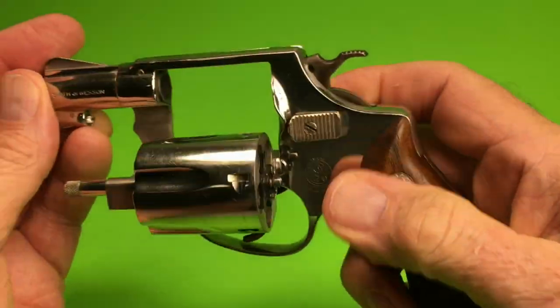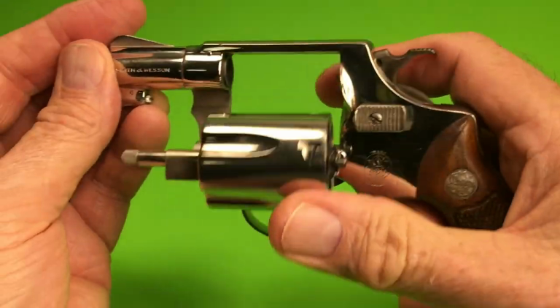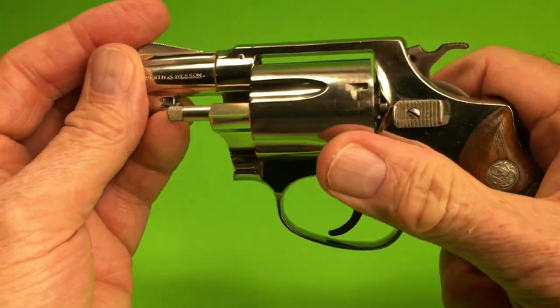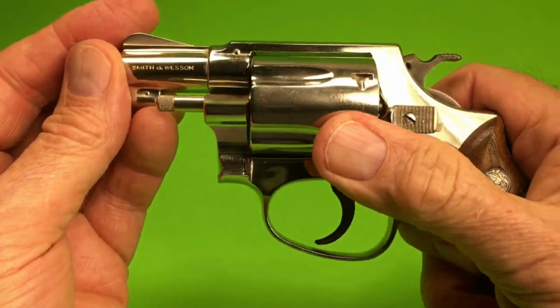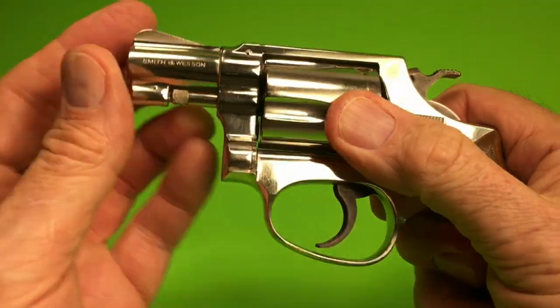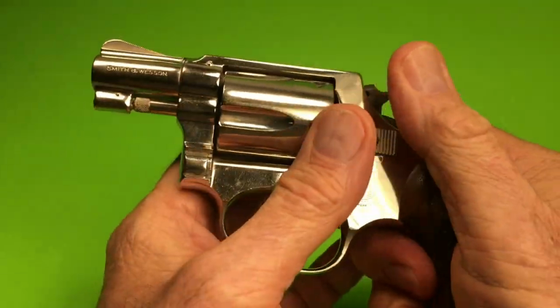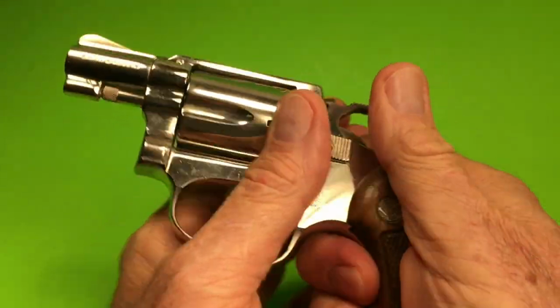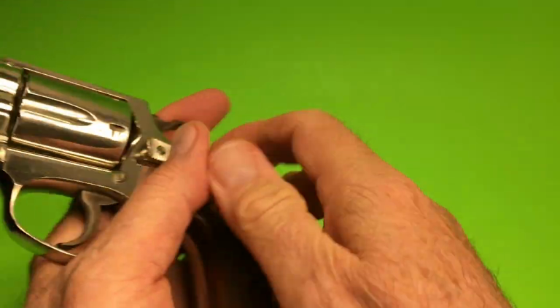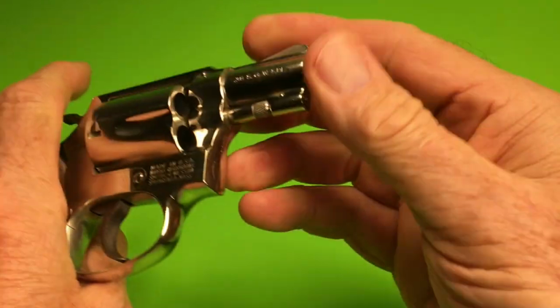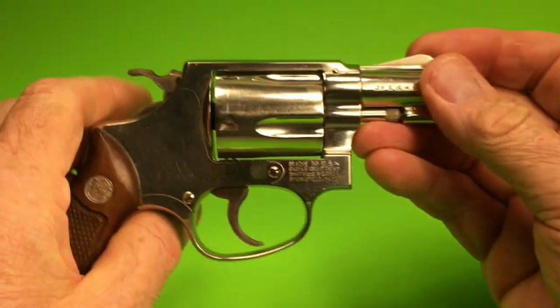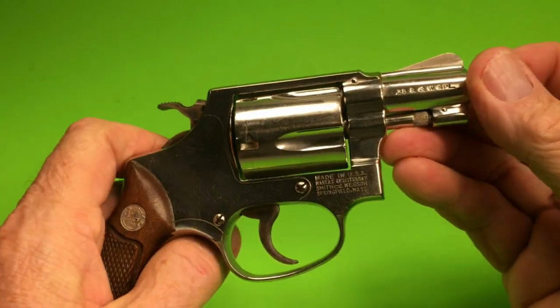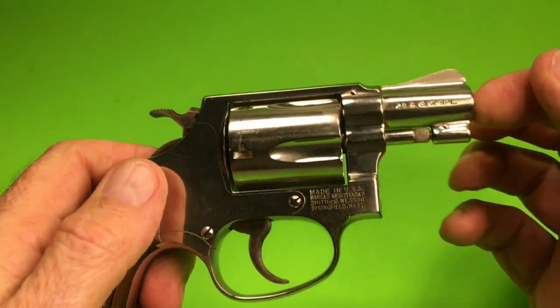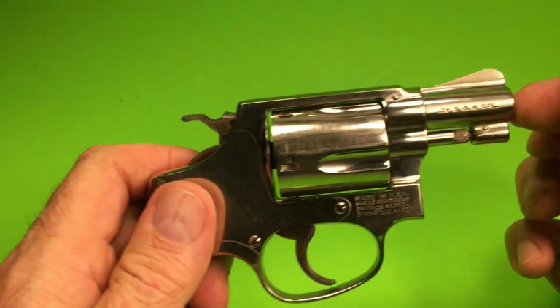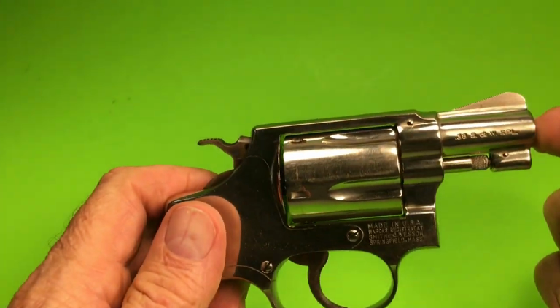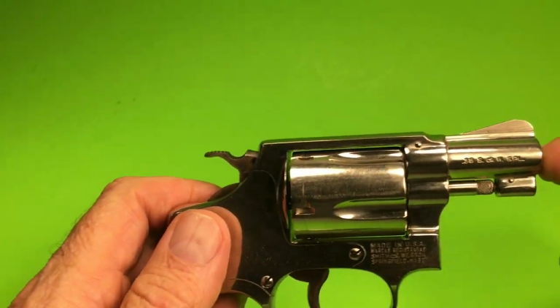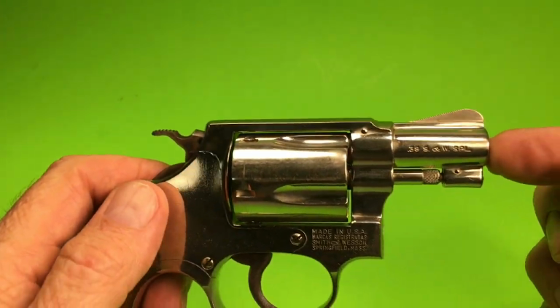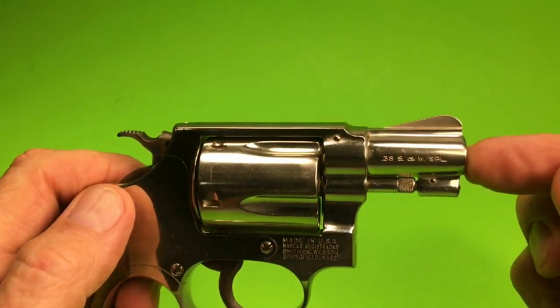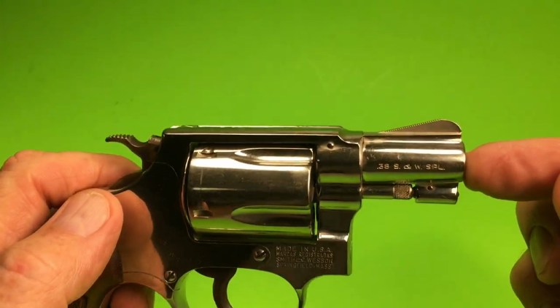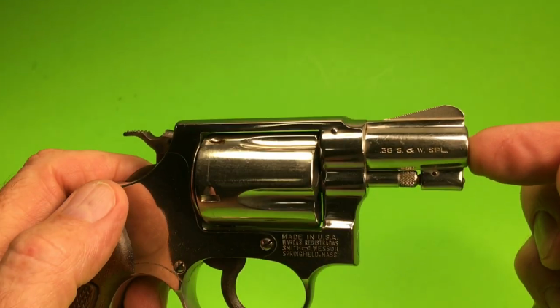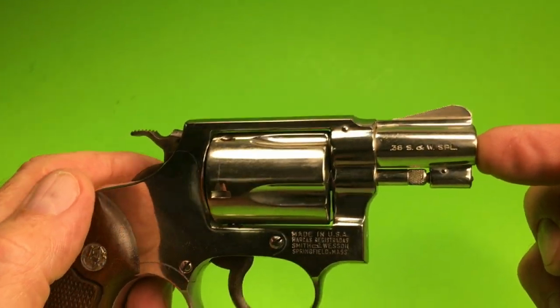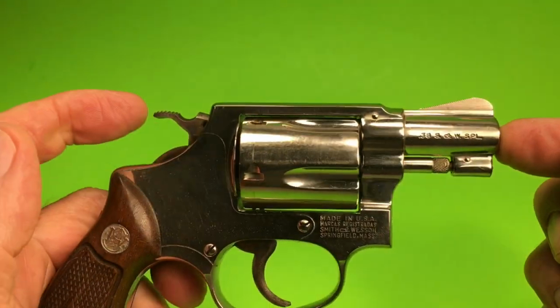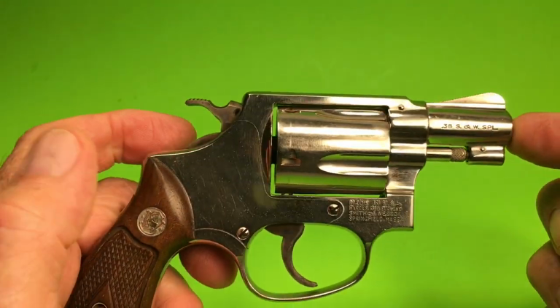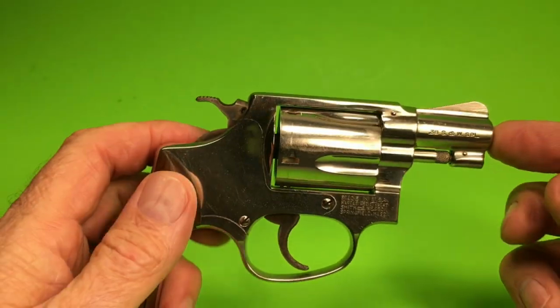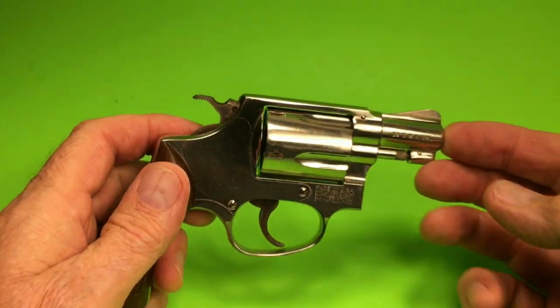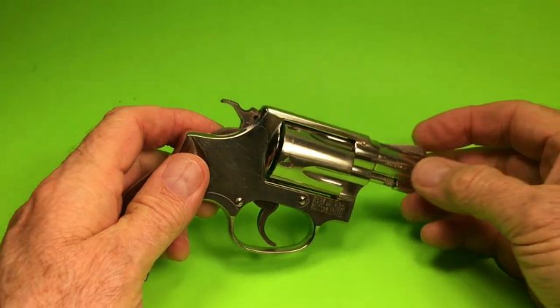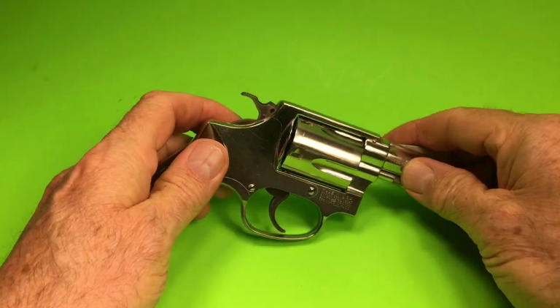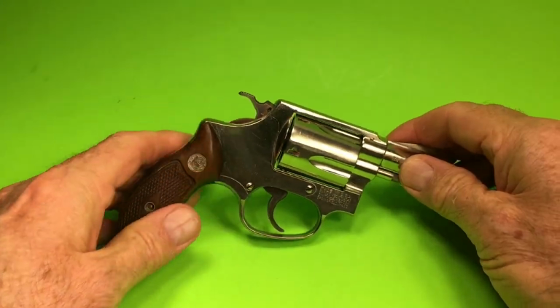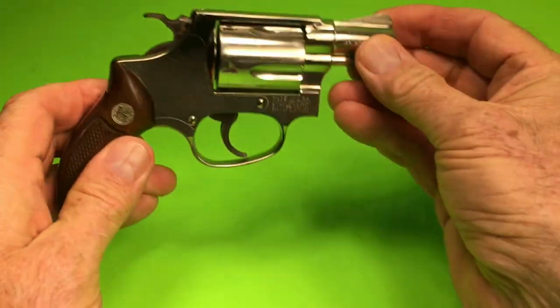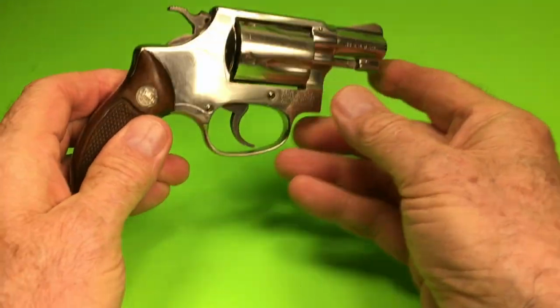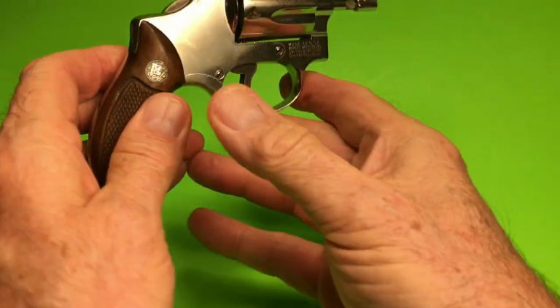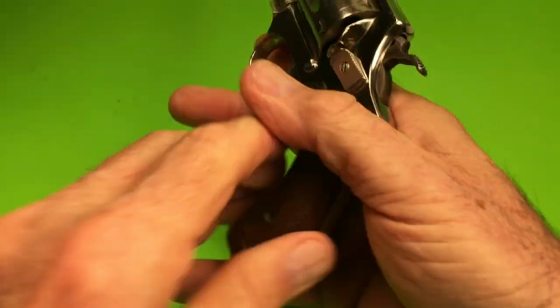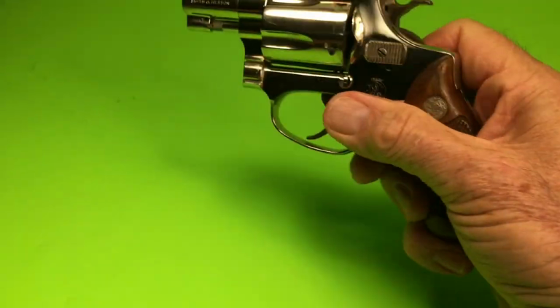38 special. Reading the markings: 39, 36, 38.